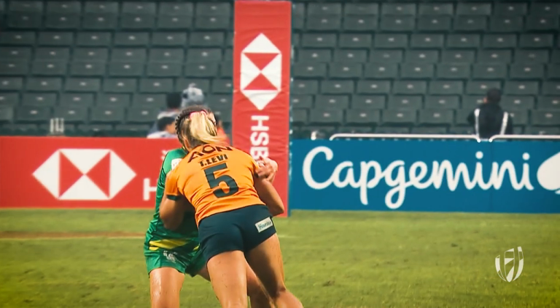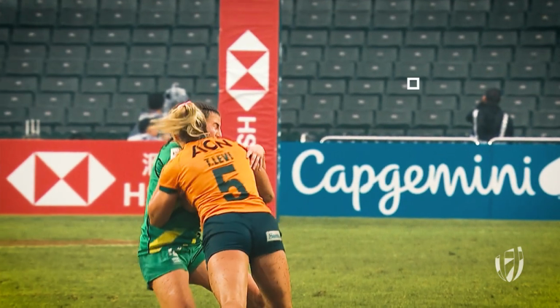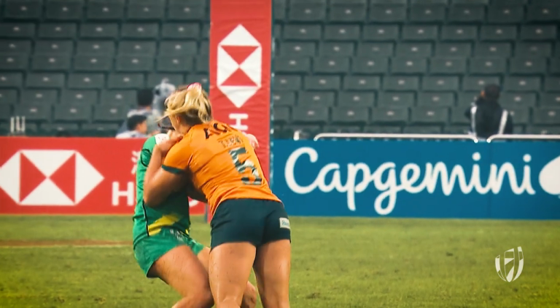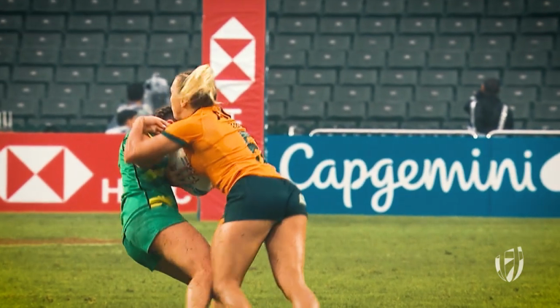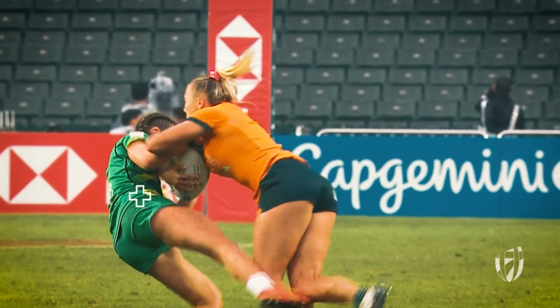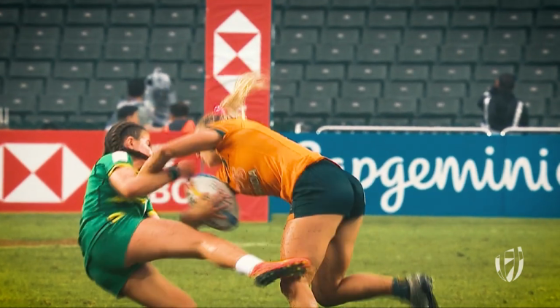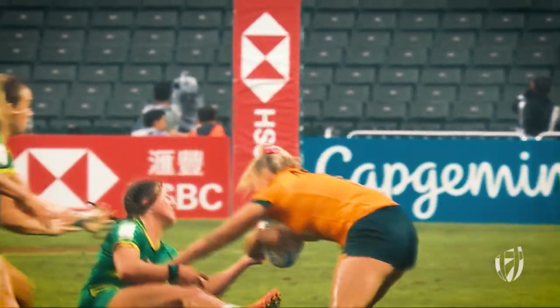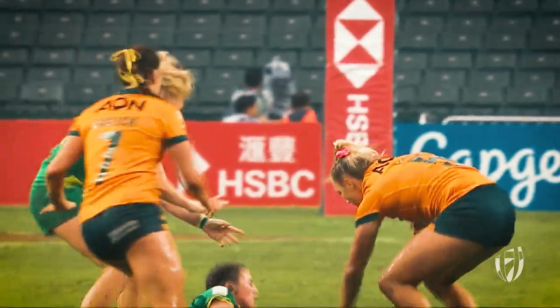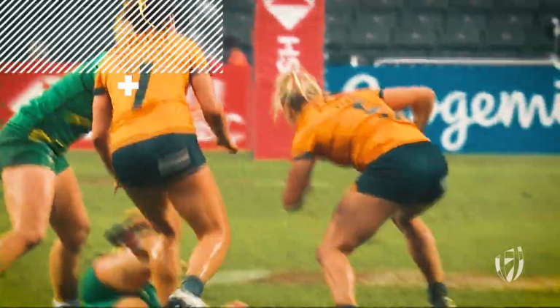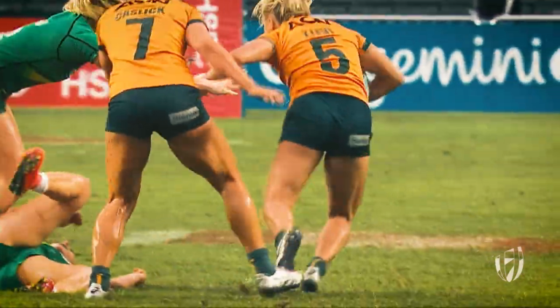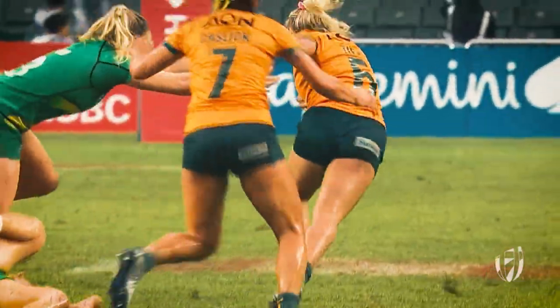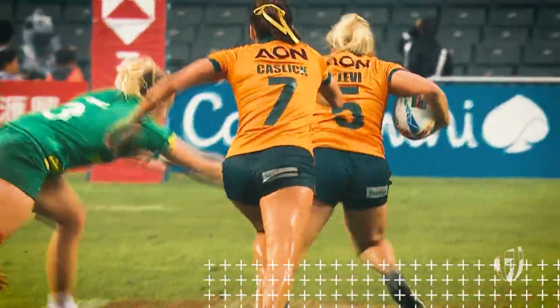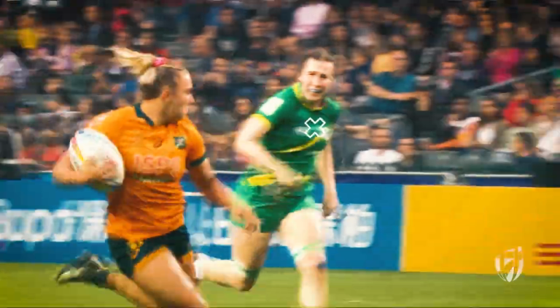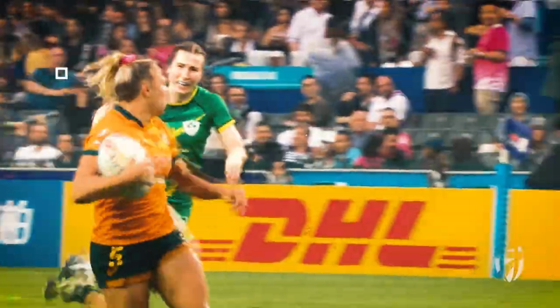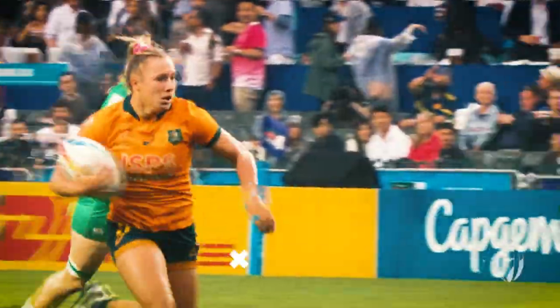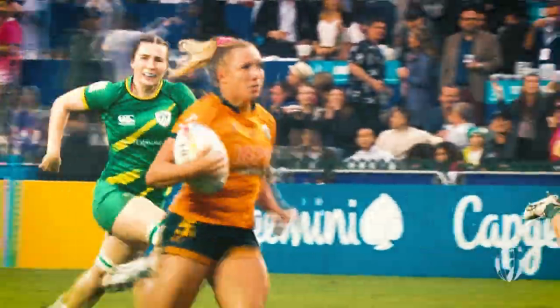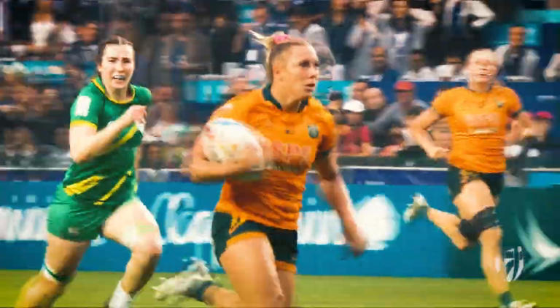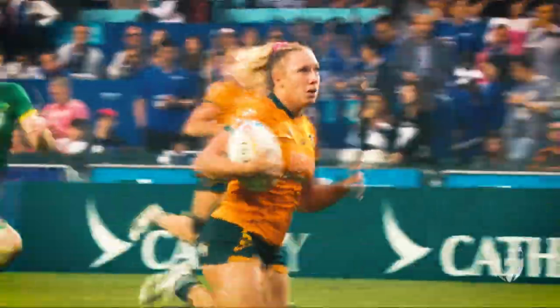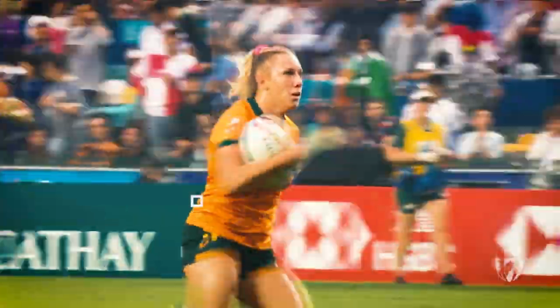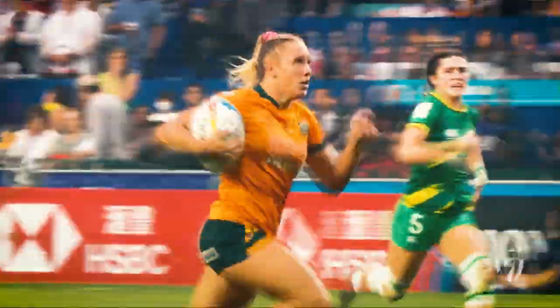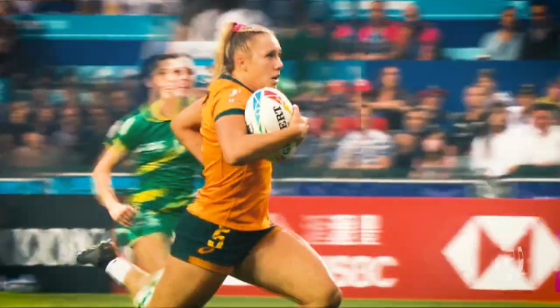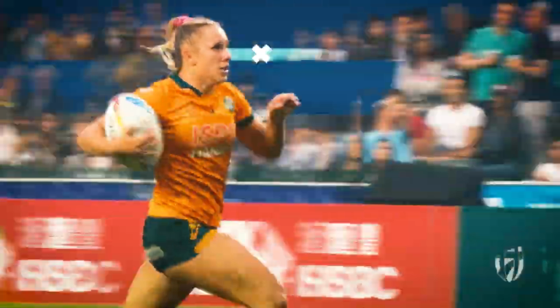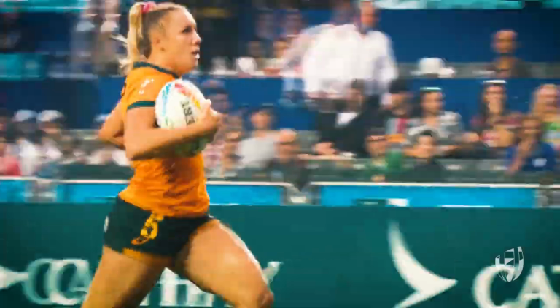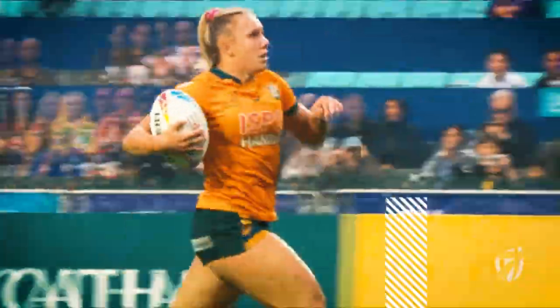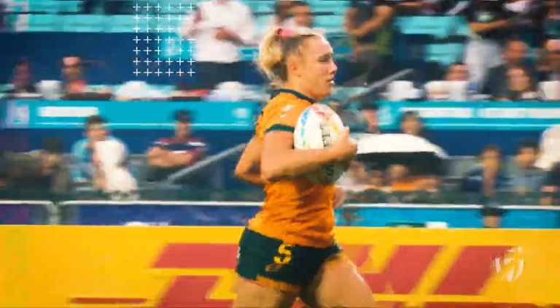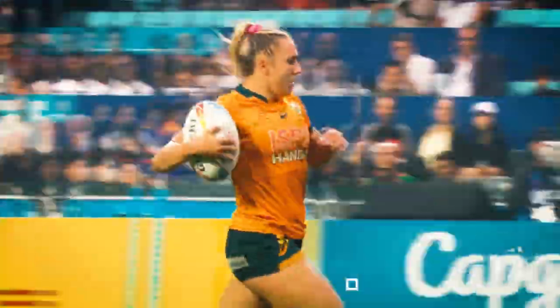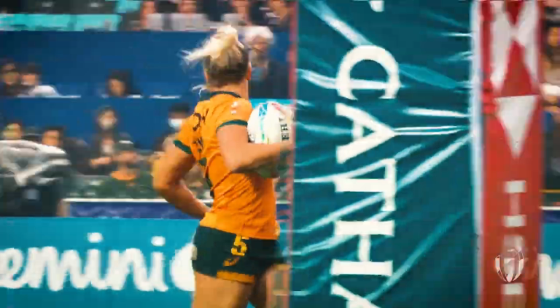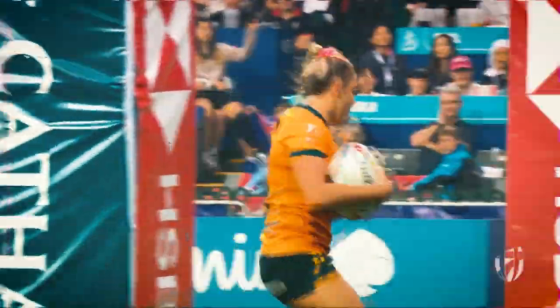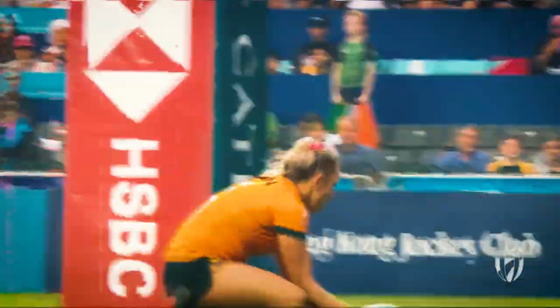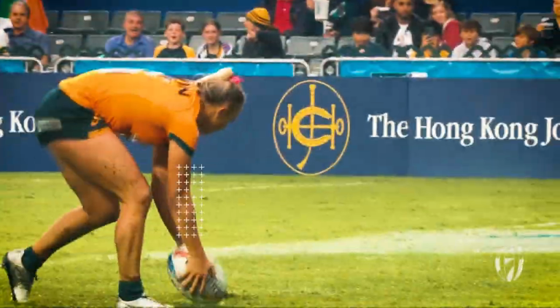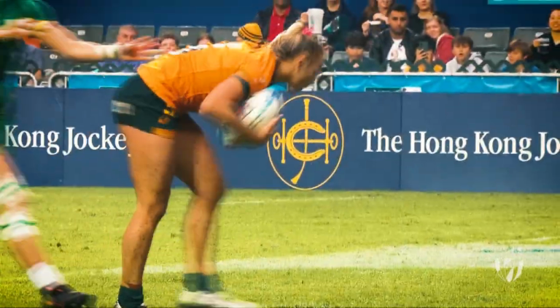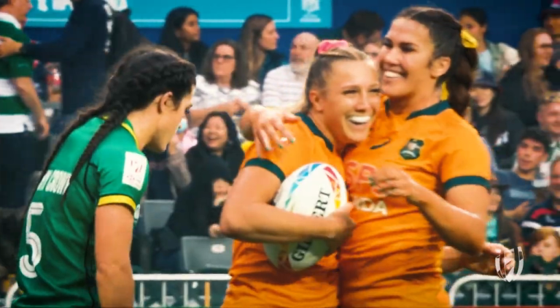Aggressive run from Teagan Levi, just bumped the defender out of the way and is going to go under the post herself with a real show of aggression, power and pace.